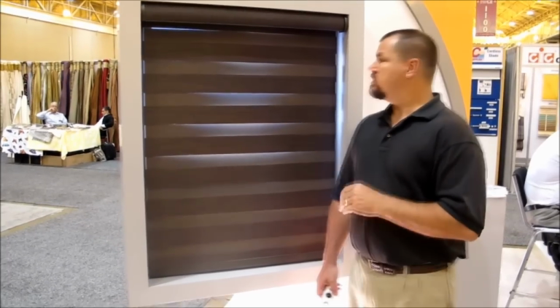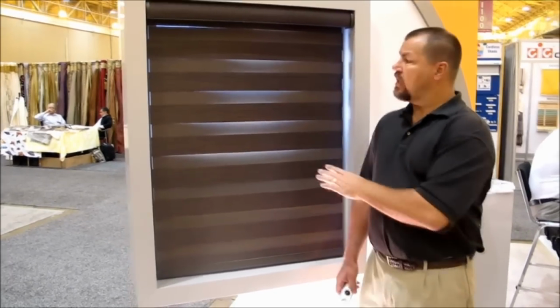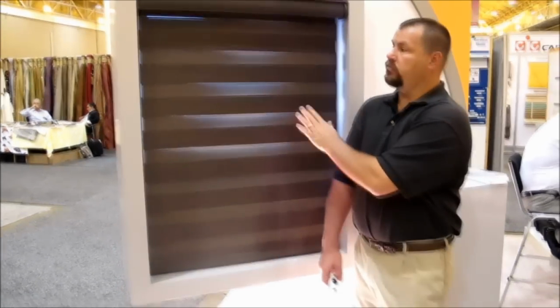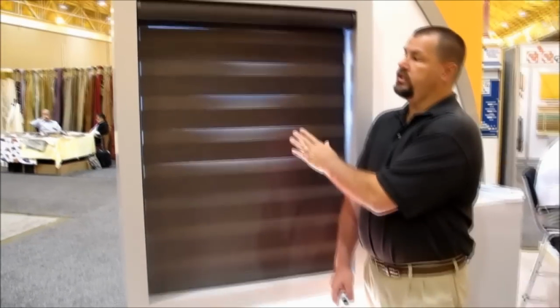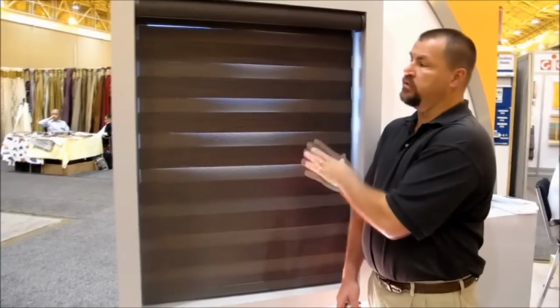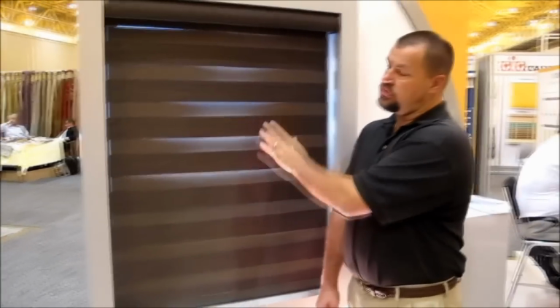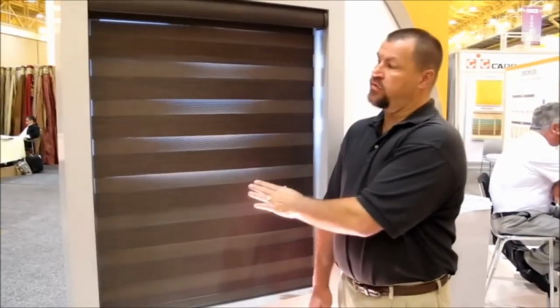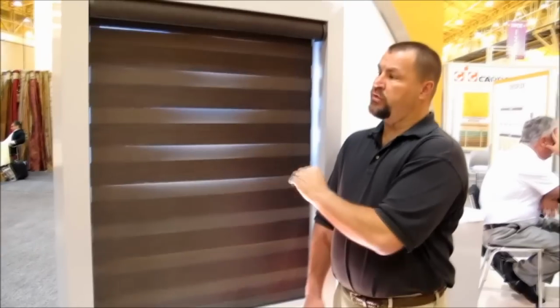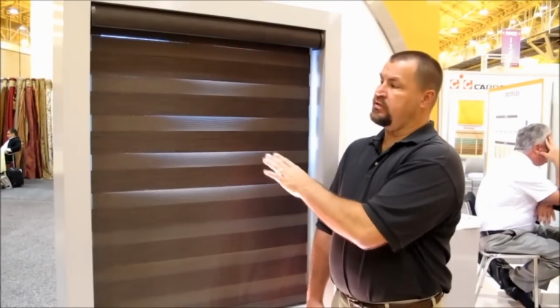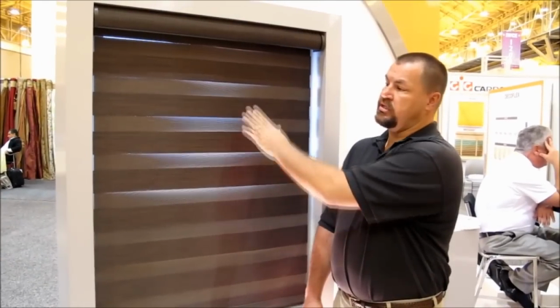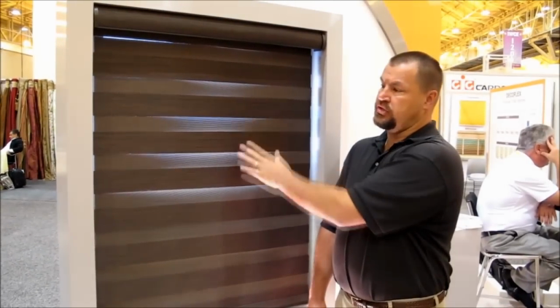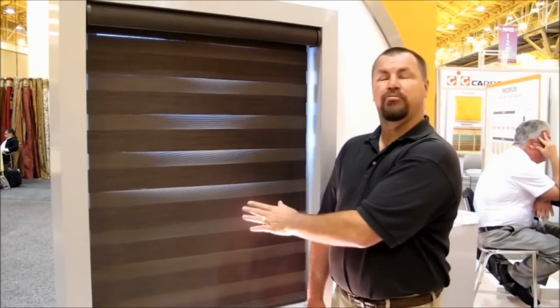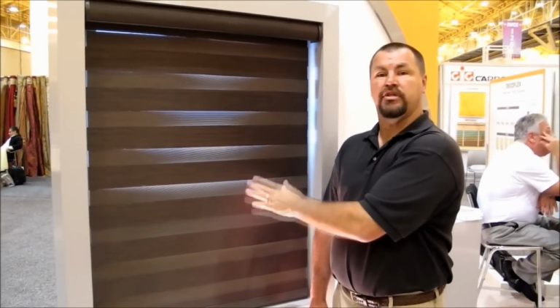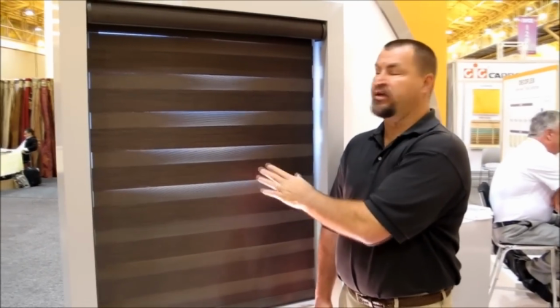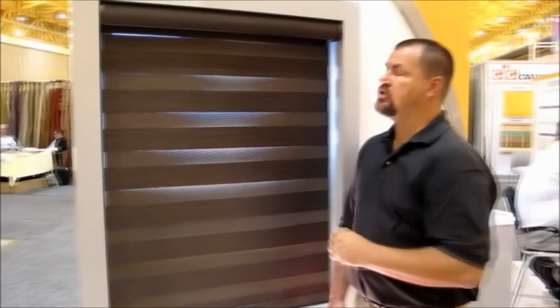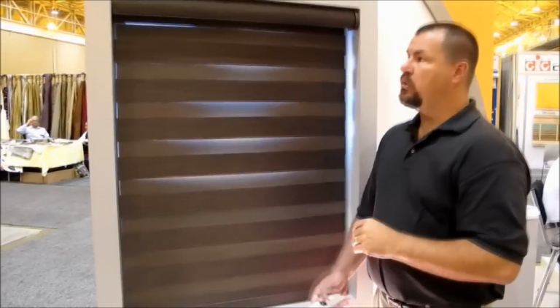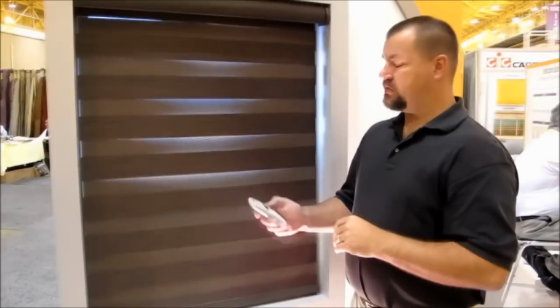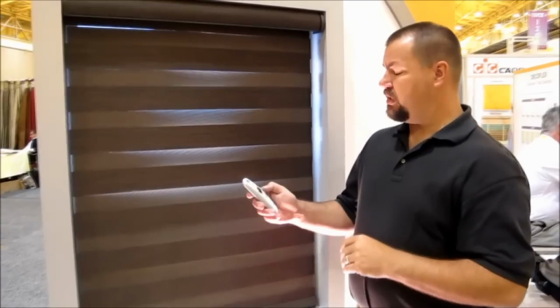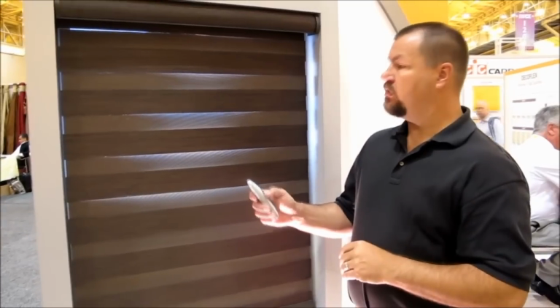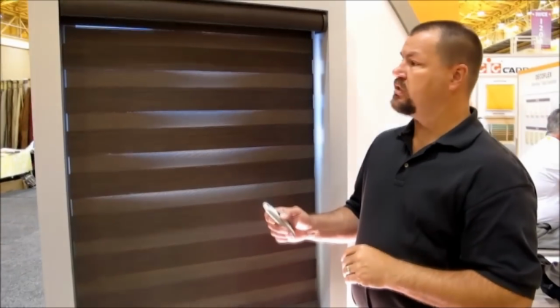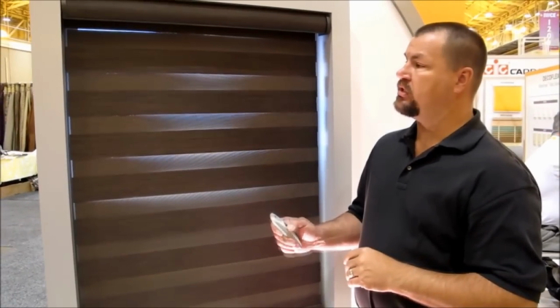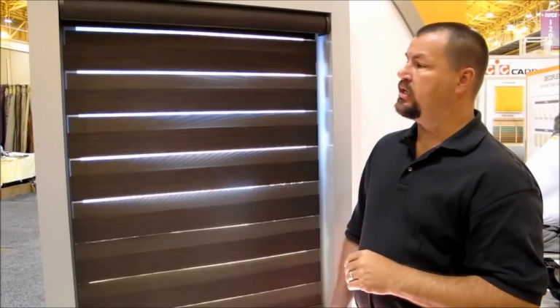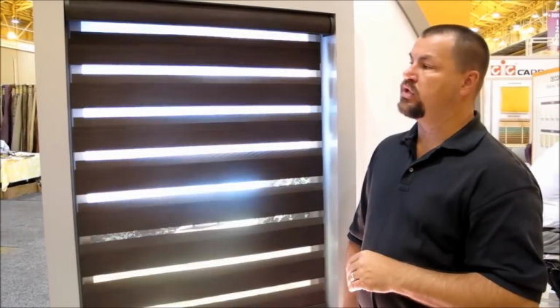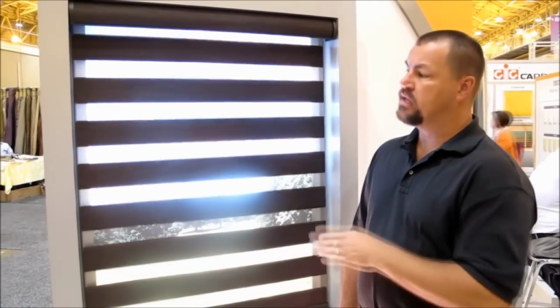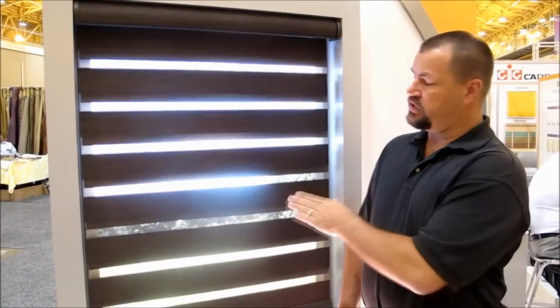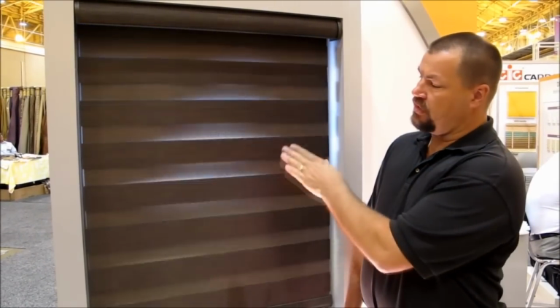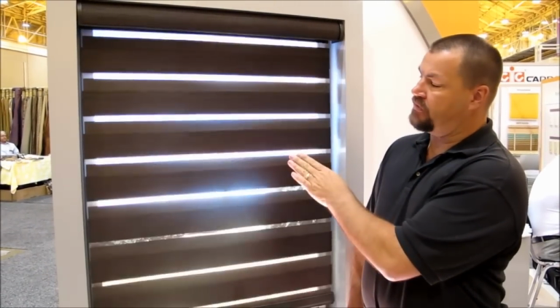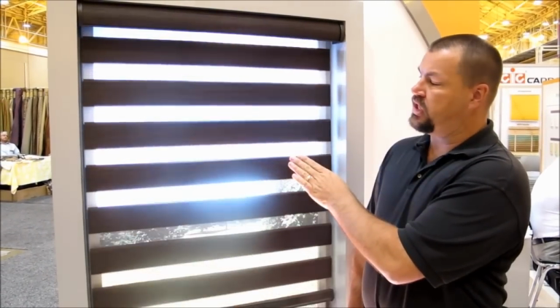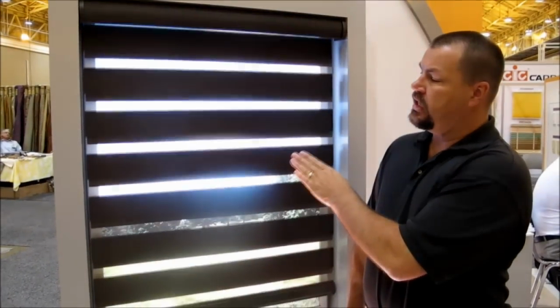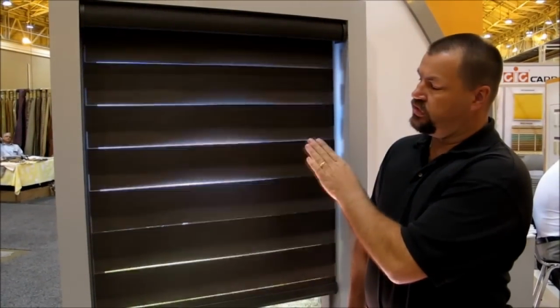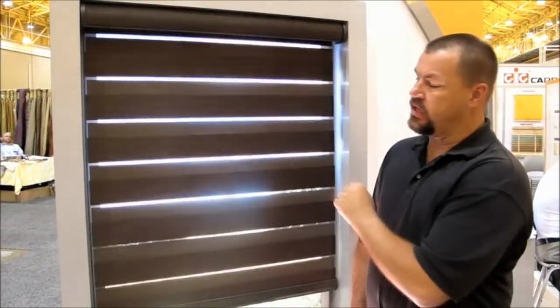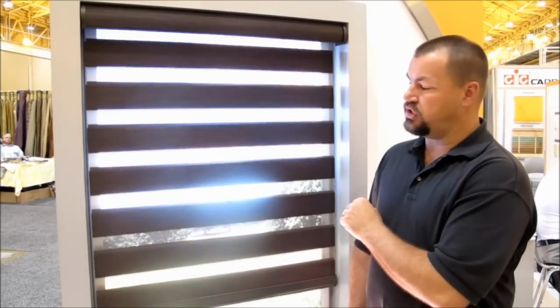What we've got here is a roller shade system that rolls down, and when you get down to position it shows in a privacy or opaque fashion. With this system you can actually operate the shade and it transitions from a privacy shade into a sheer shade.